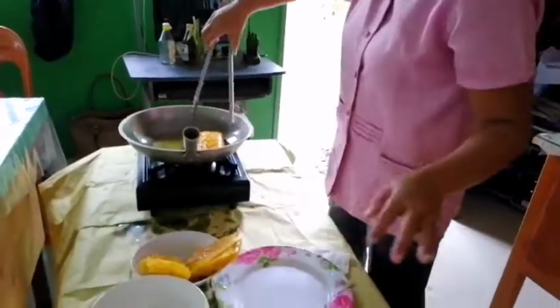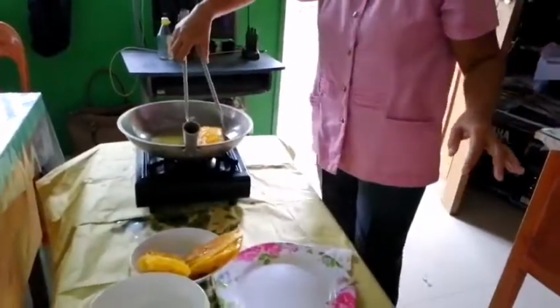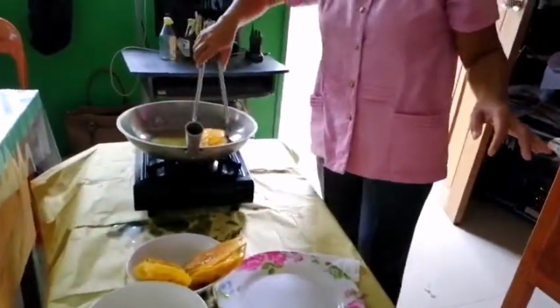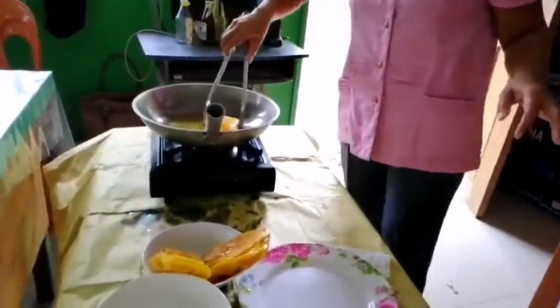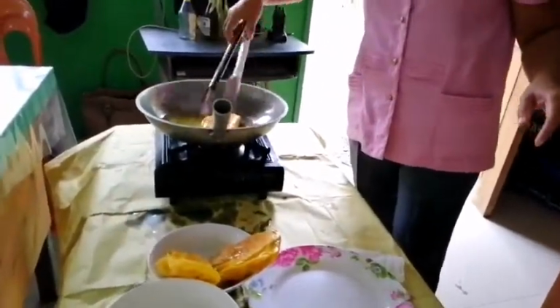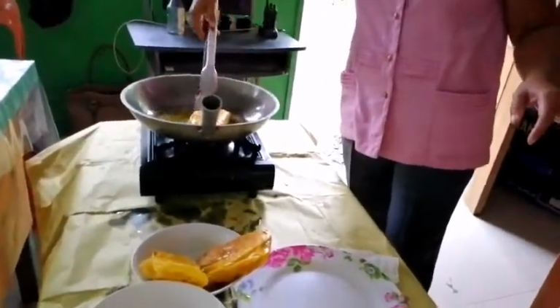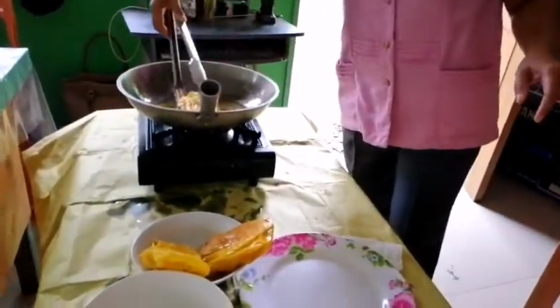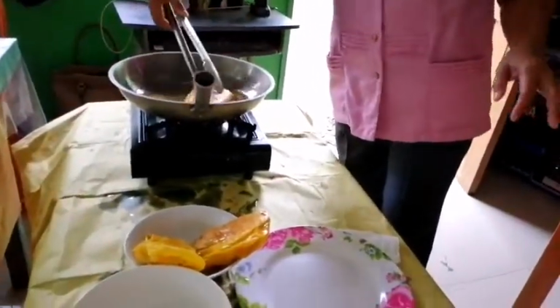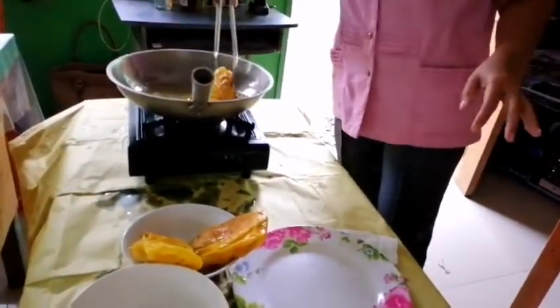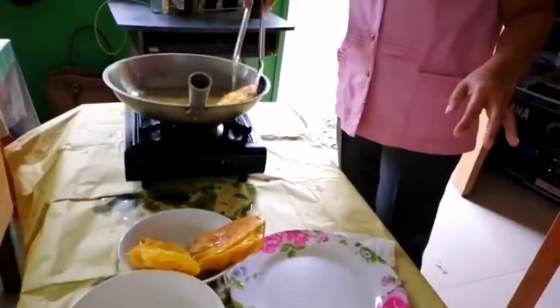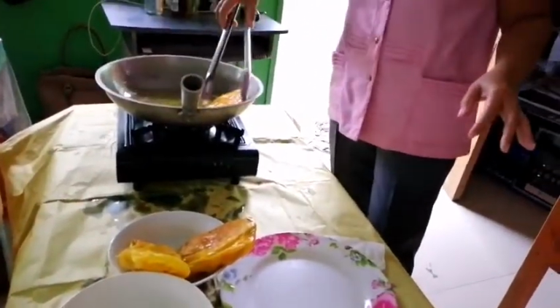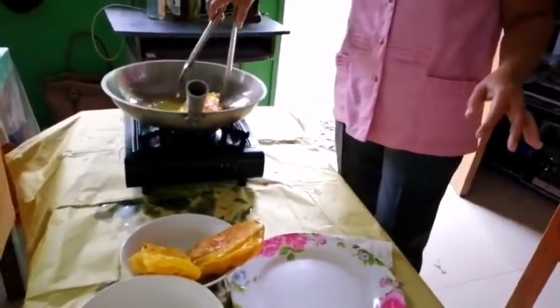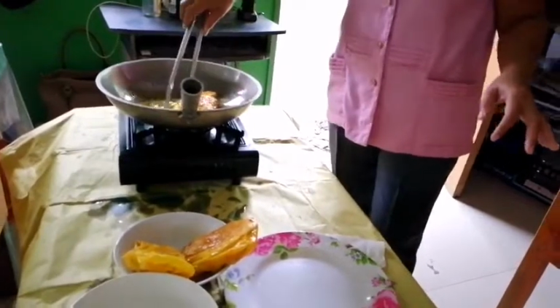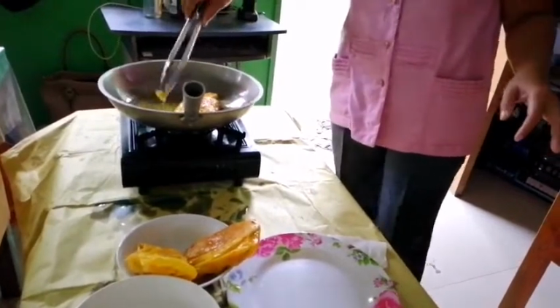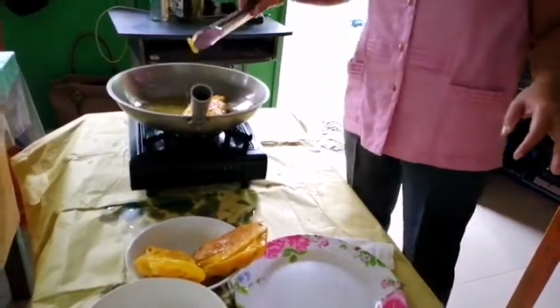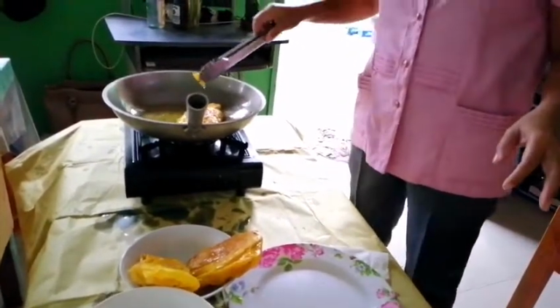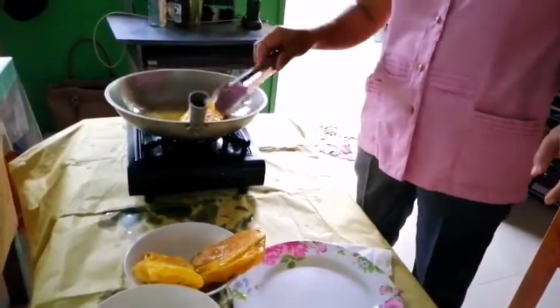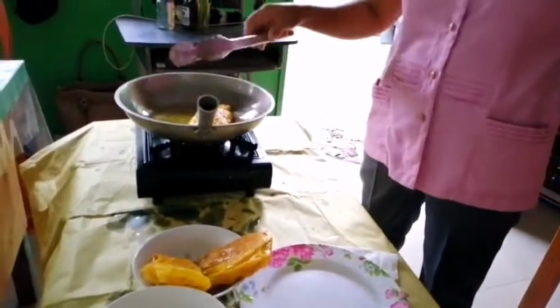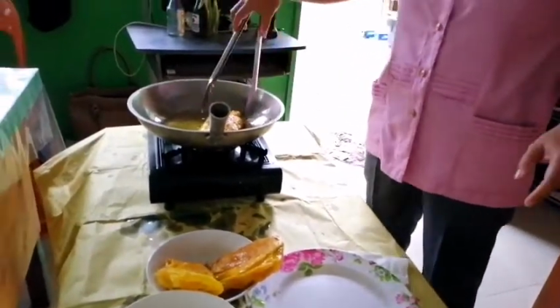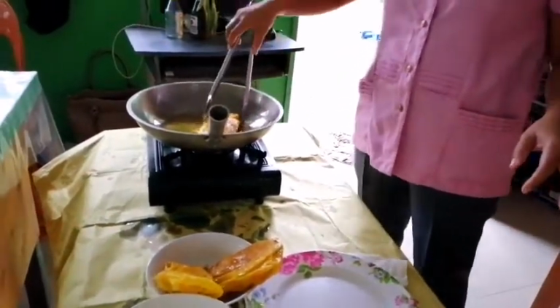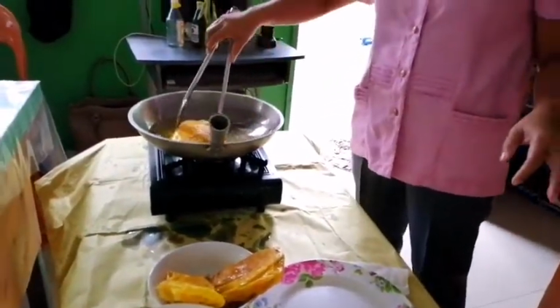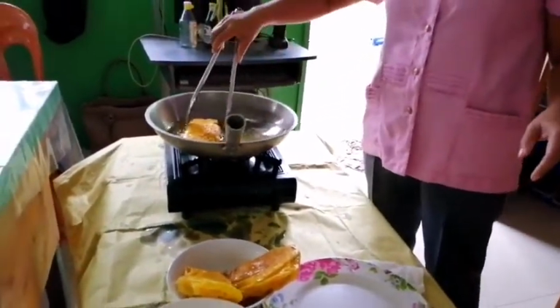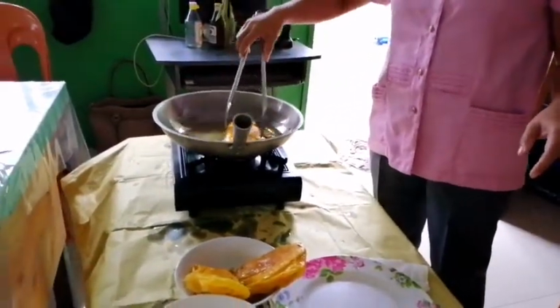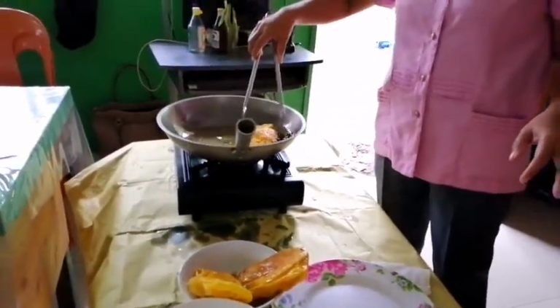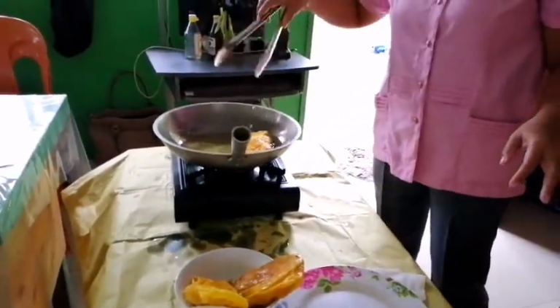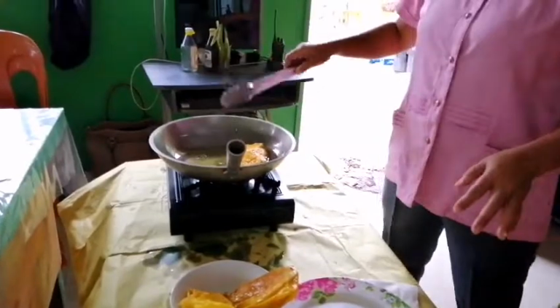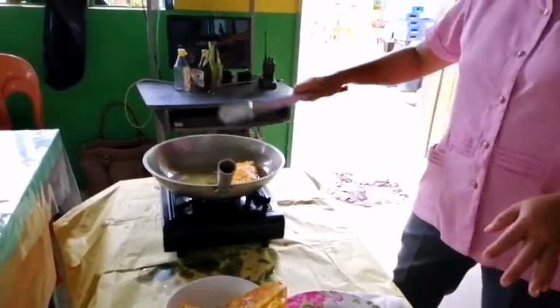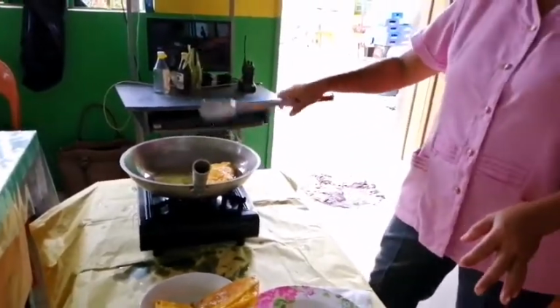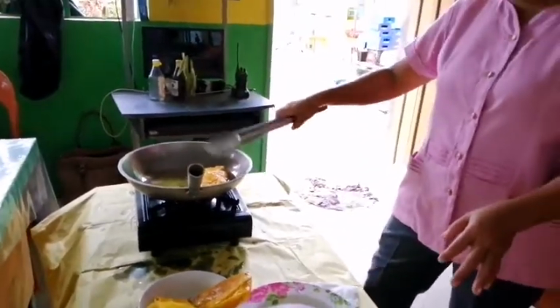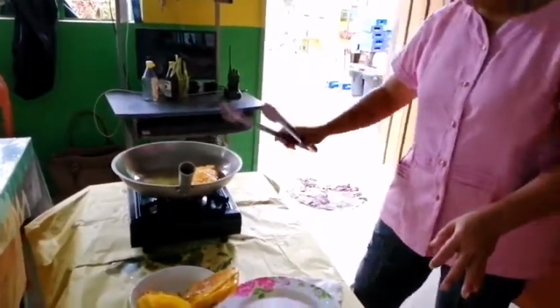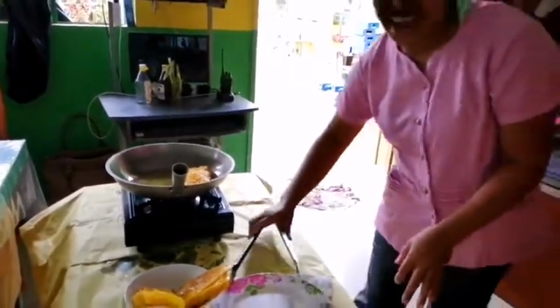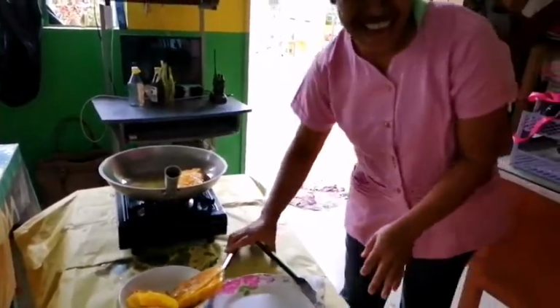Since we do not have the strainer, we just put it like that — that way. I did it my way!